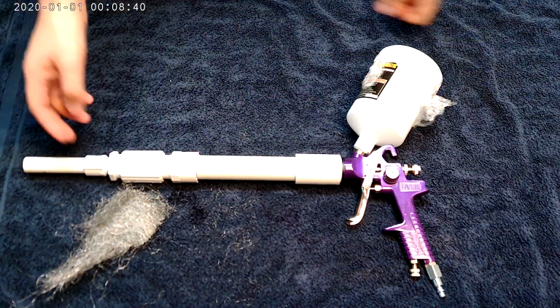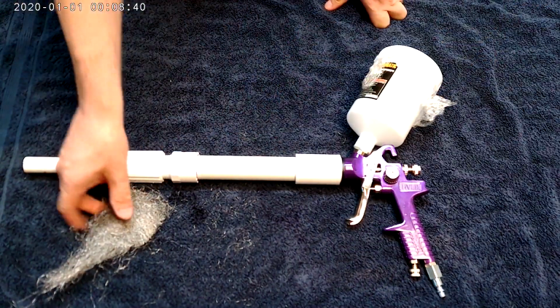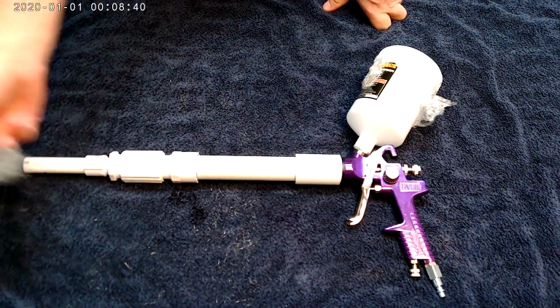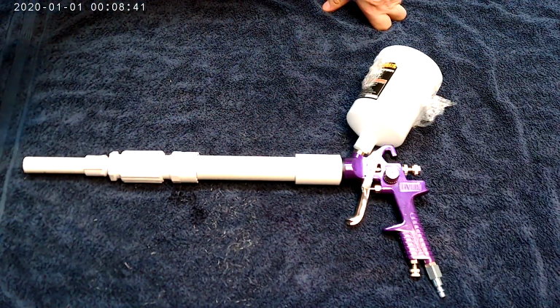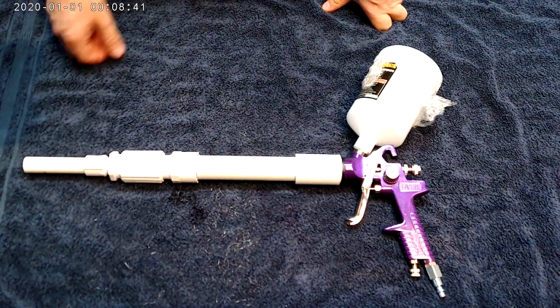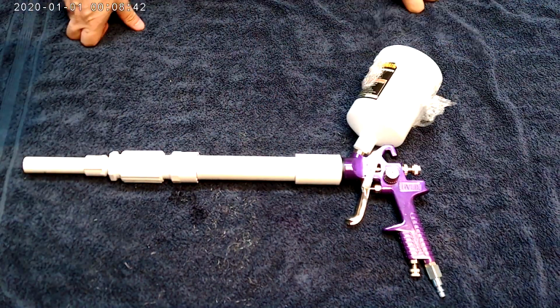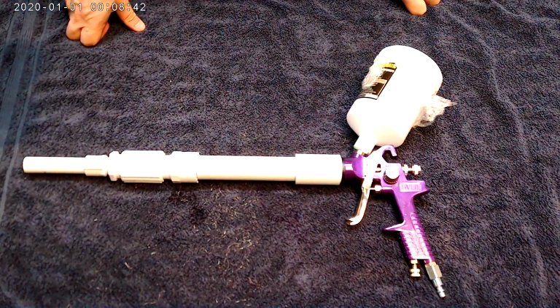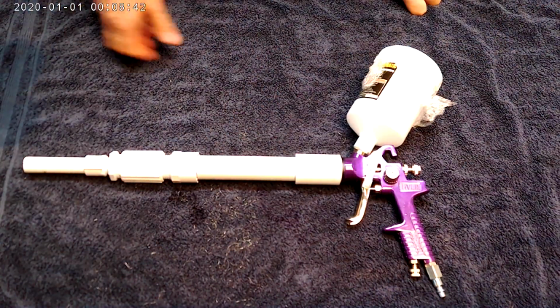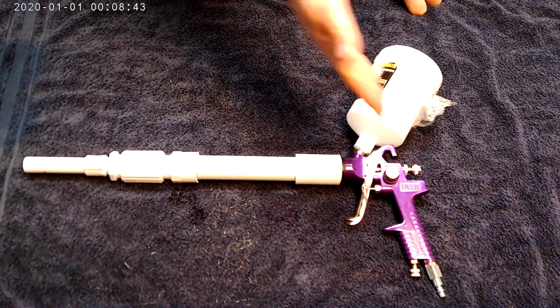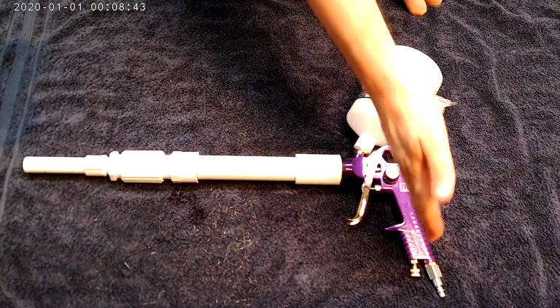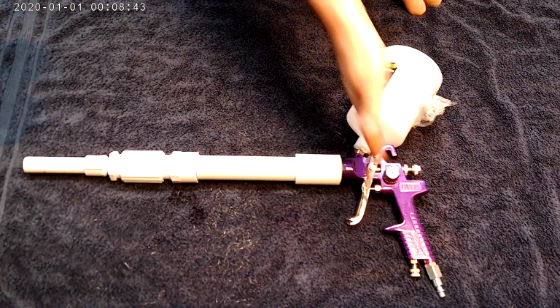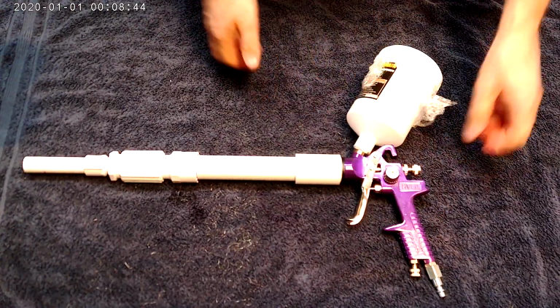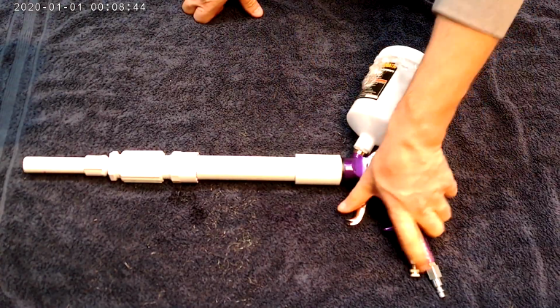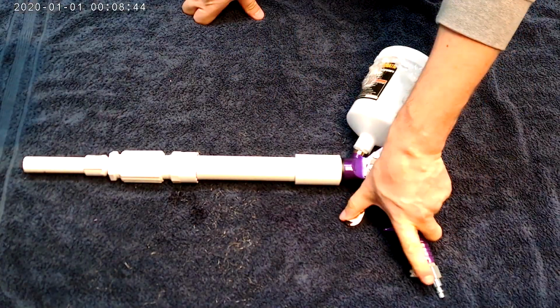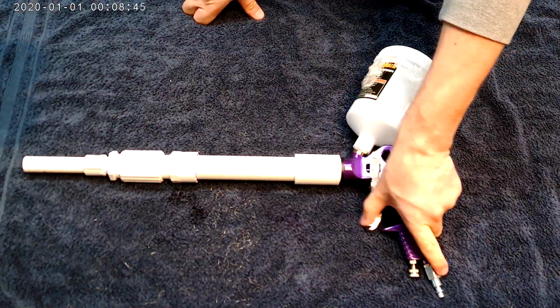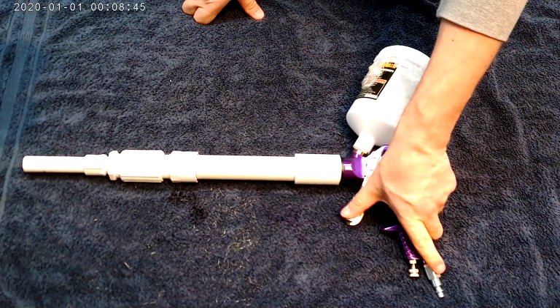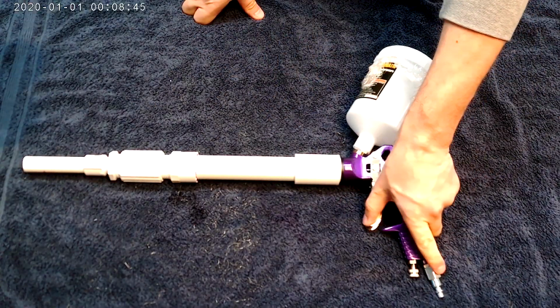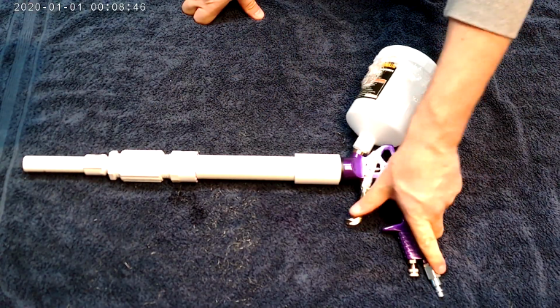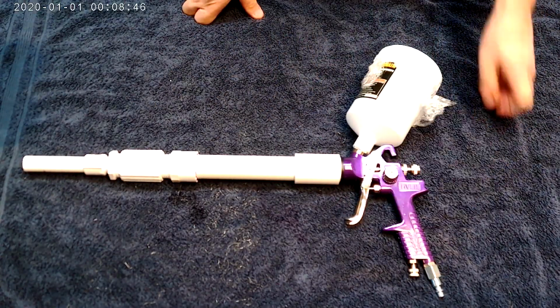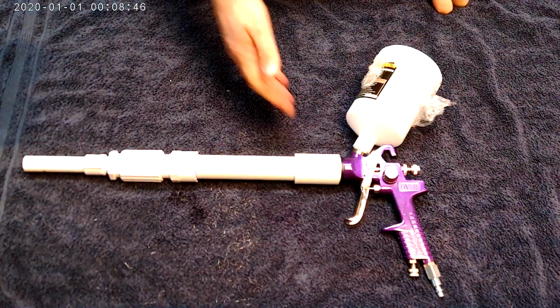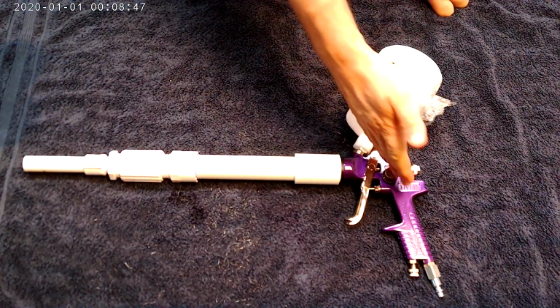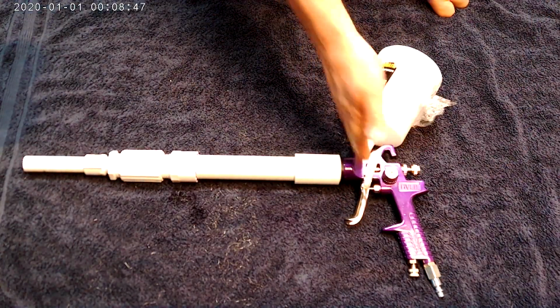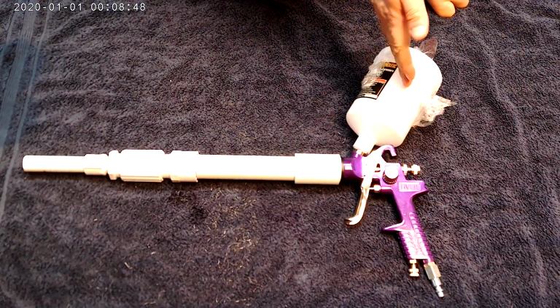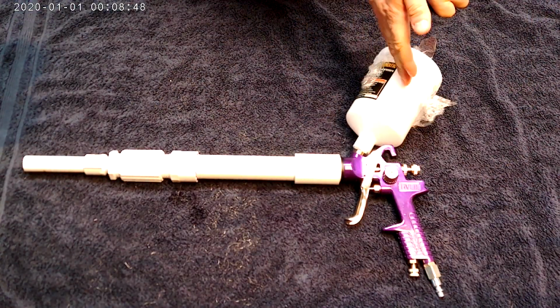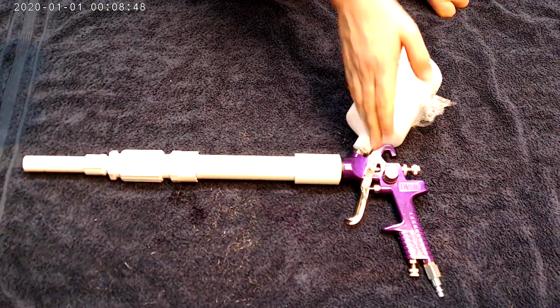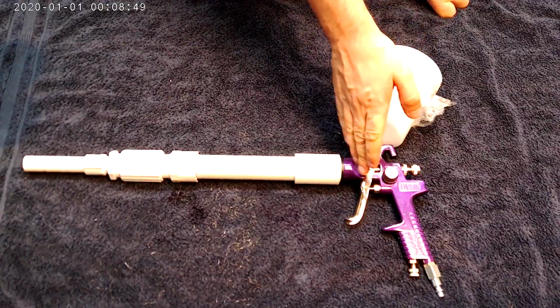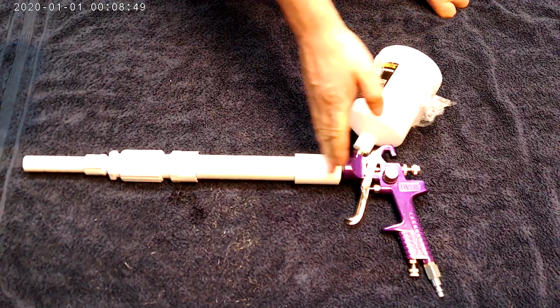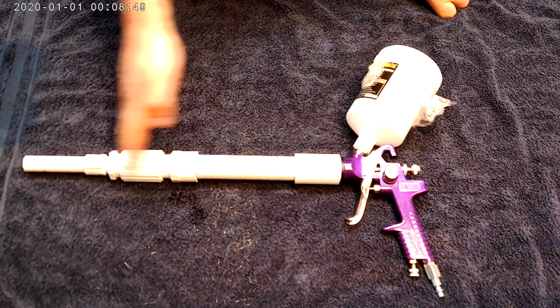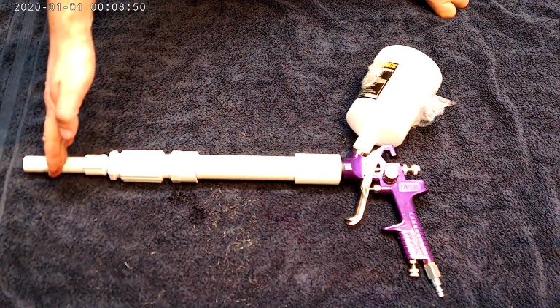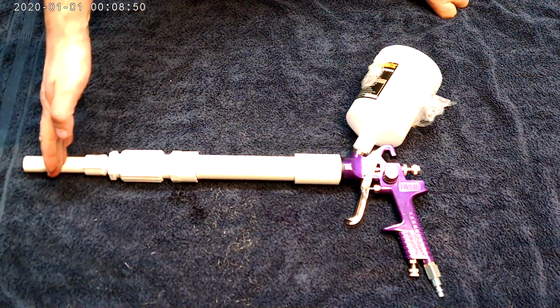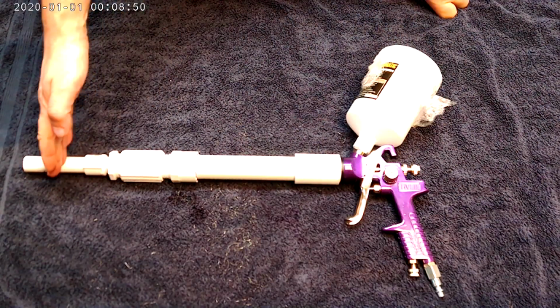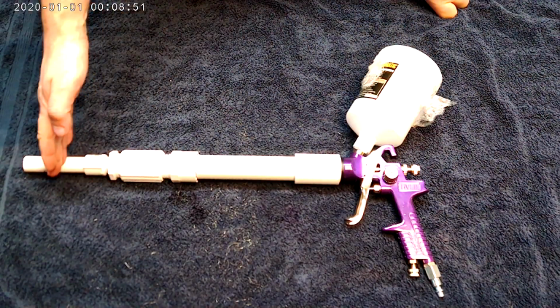That's it, let's give it a try. You can see this is pretty easy — you have your trigger, you have your adjustment, you have your container, and you have your mixing chamber.